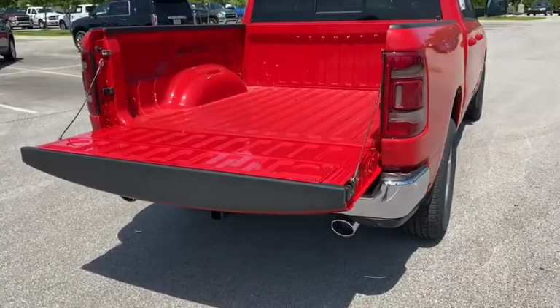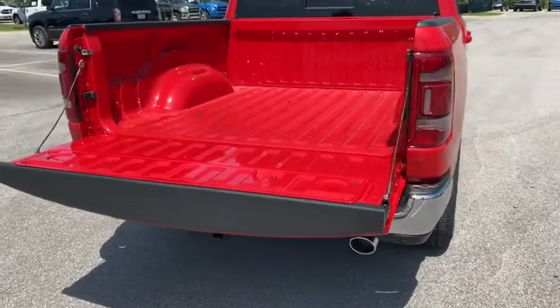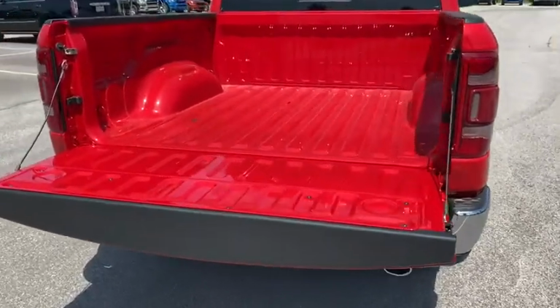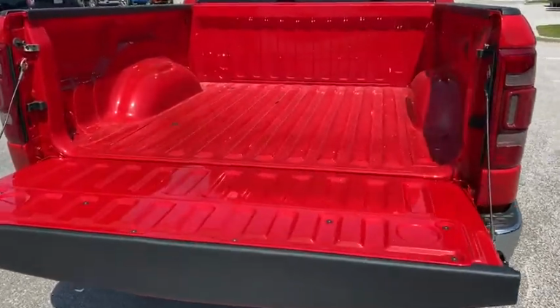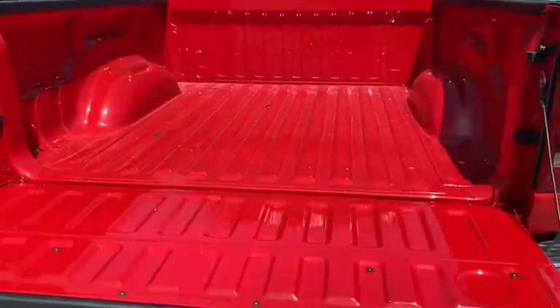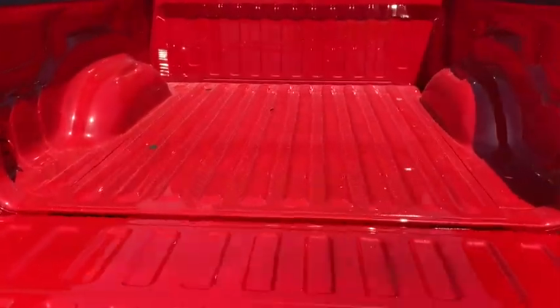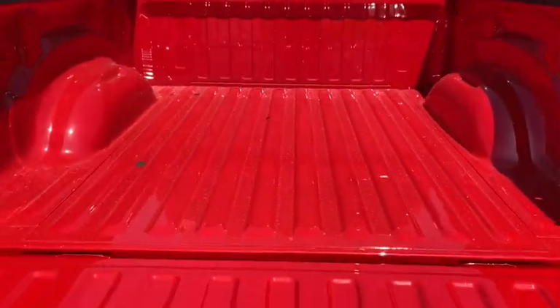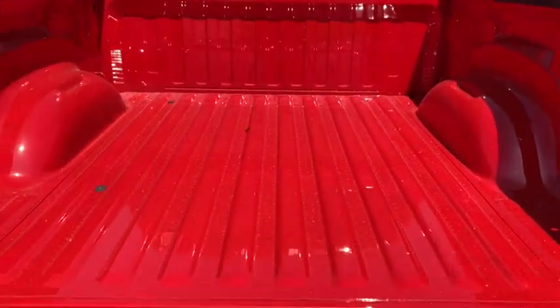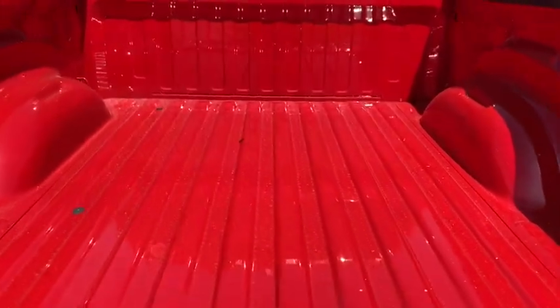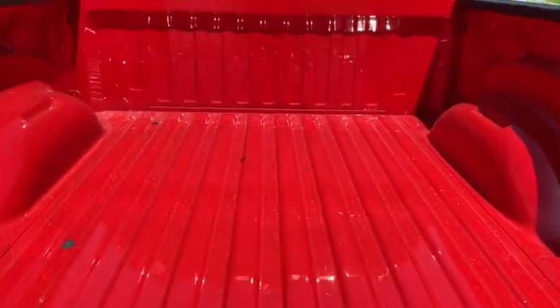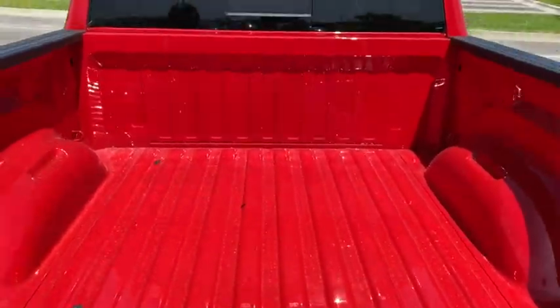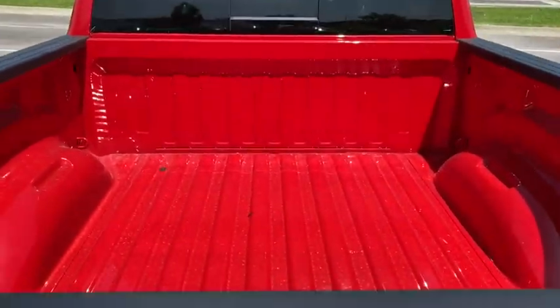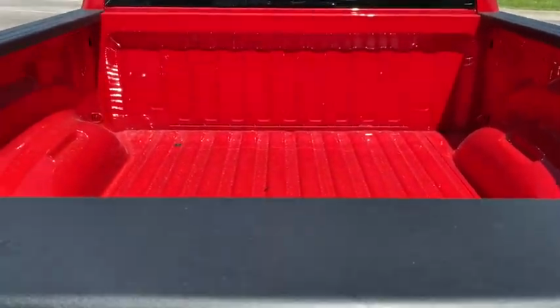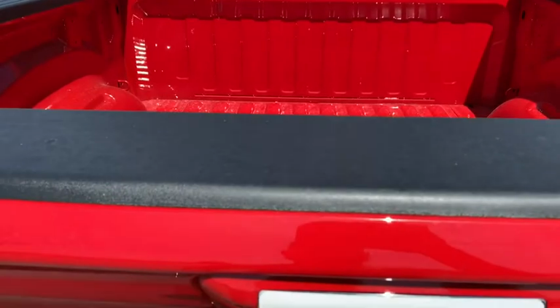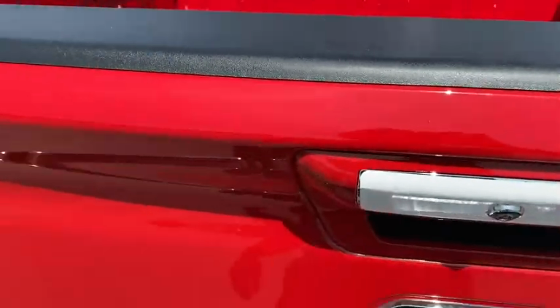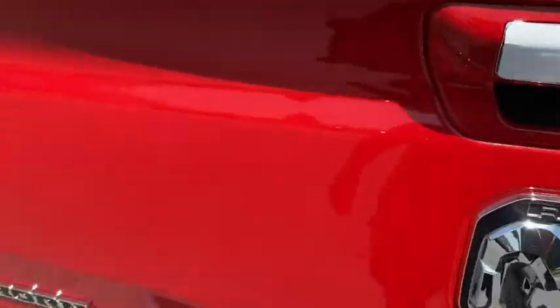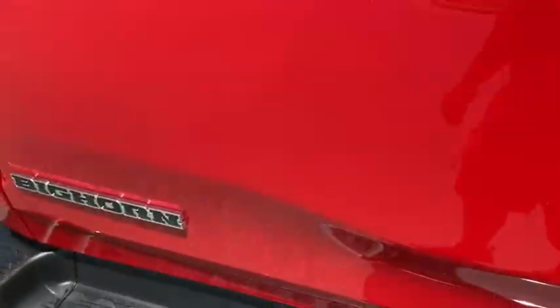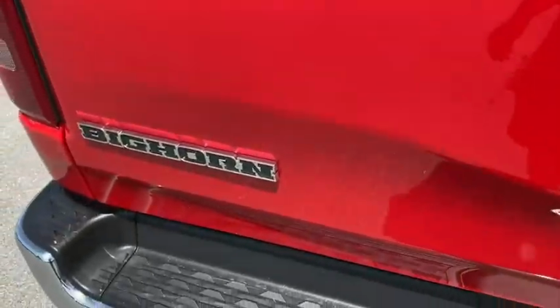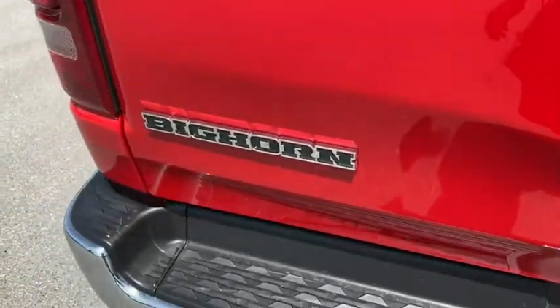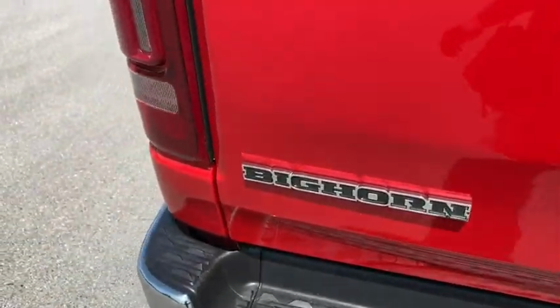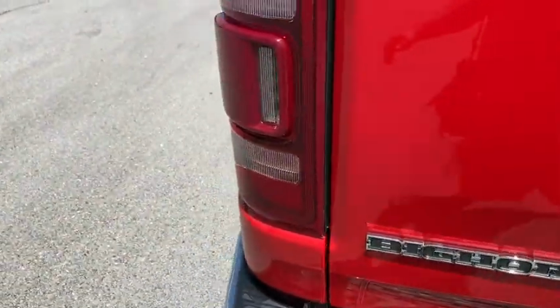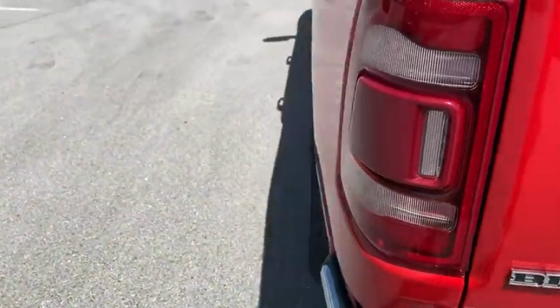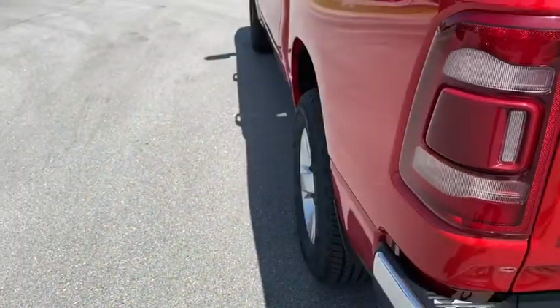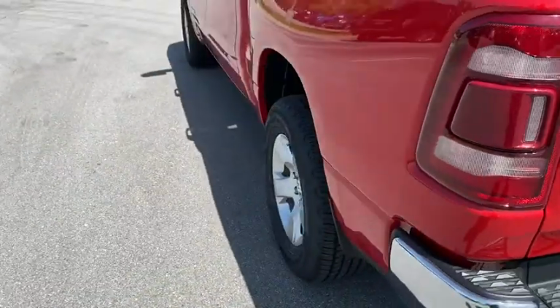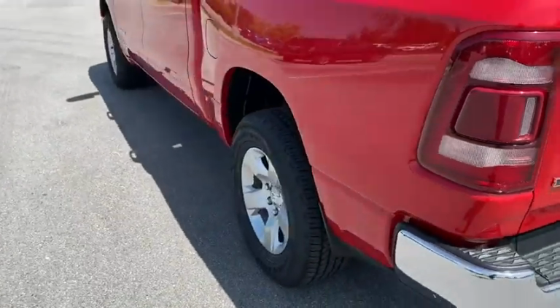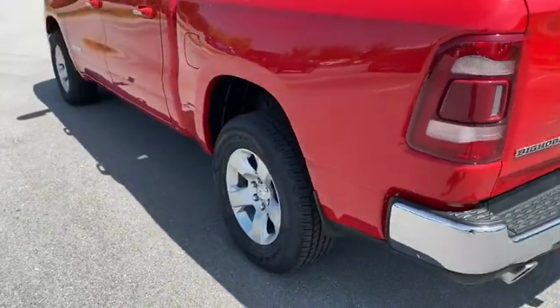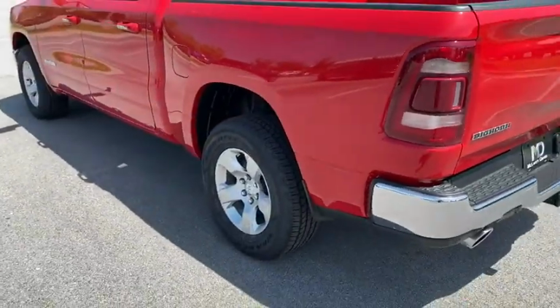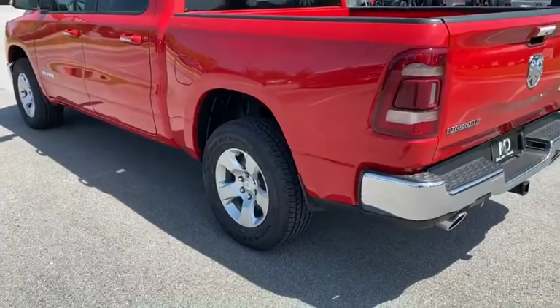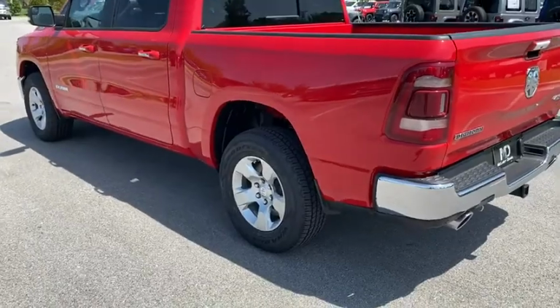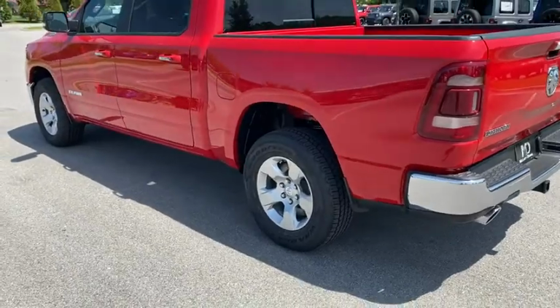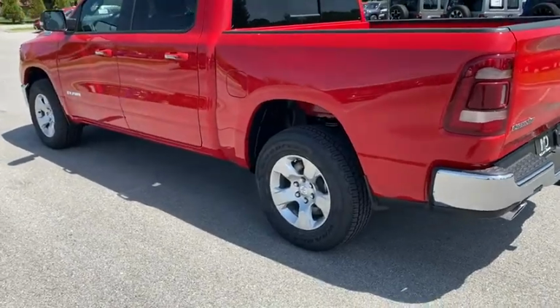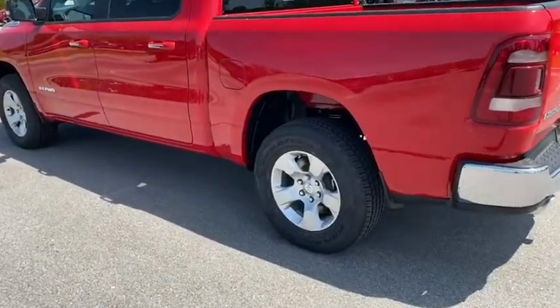Here are some of this vehicle's great options: remote engine start, traction control, leather-wrapped steering wheel, dual airbags, power steering, four-wheel disc brakes, center armrest, and fog lights.